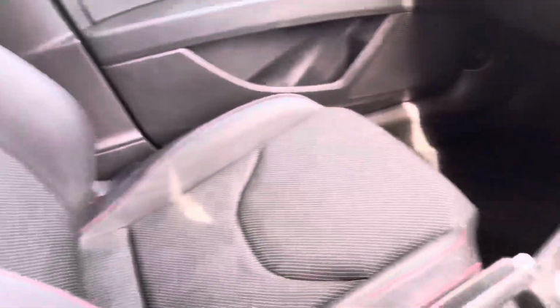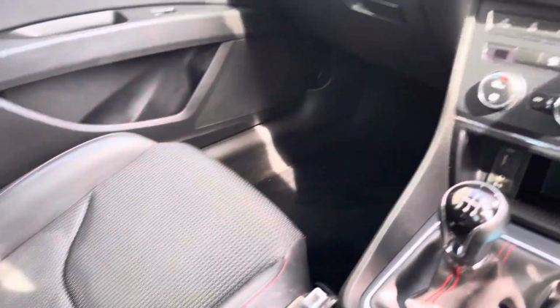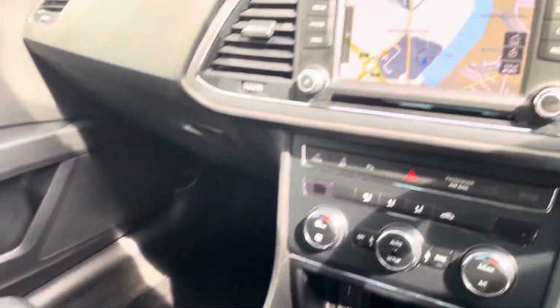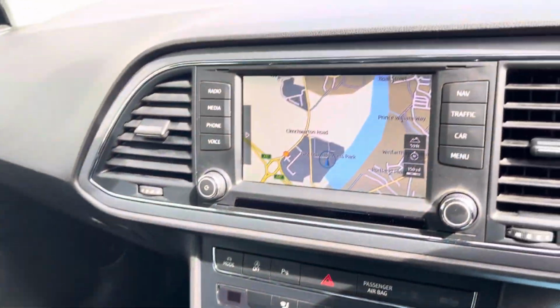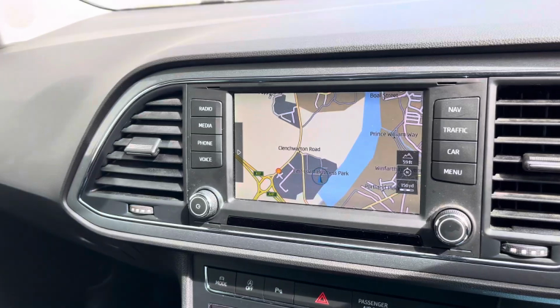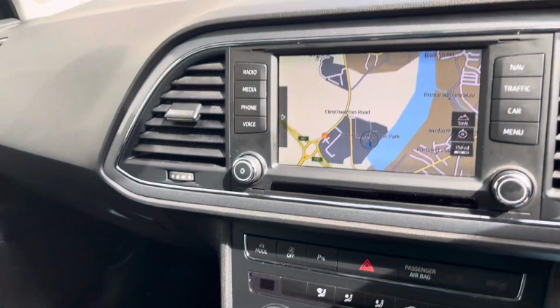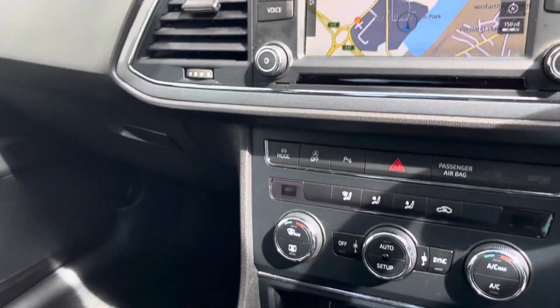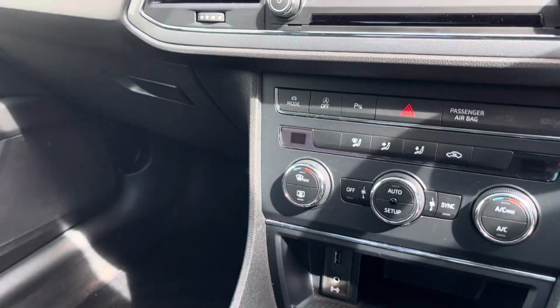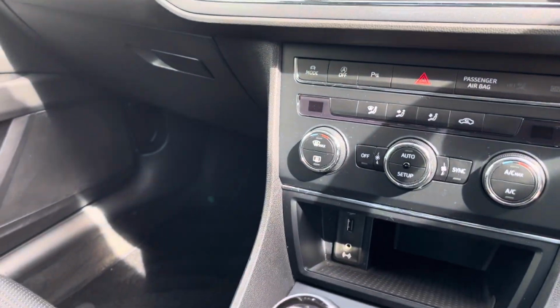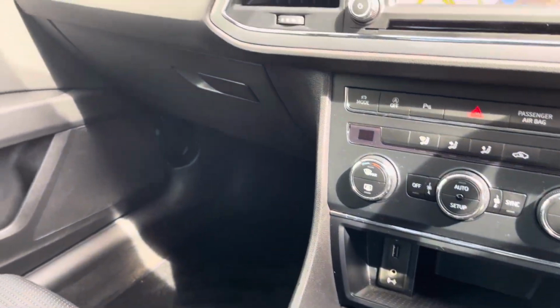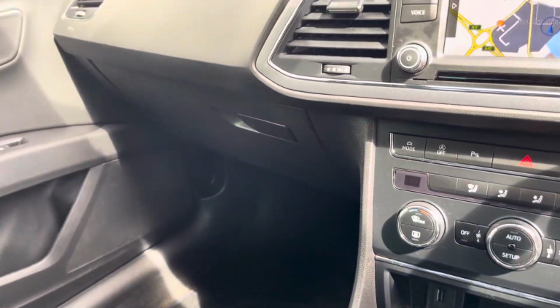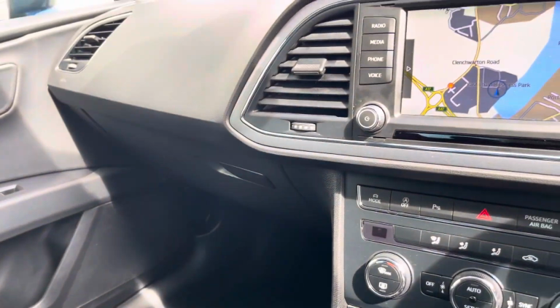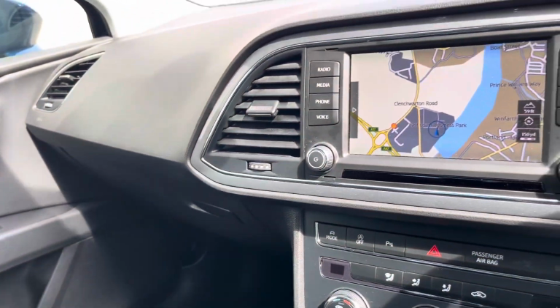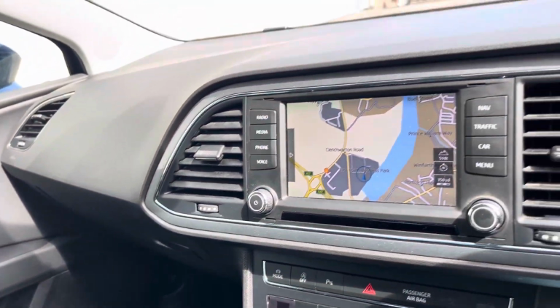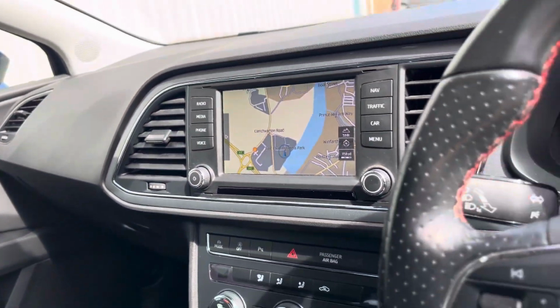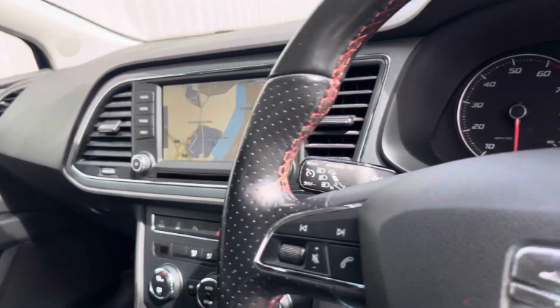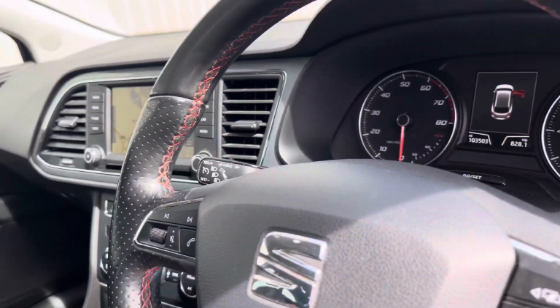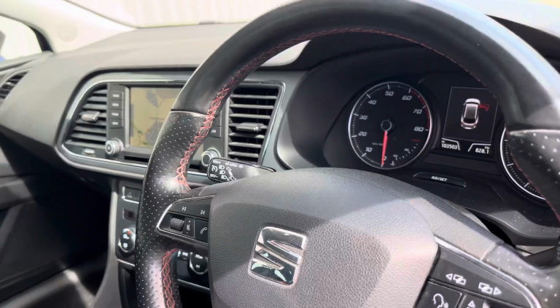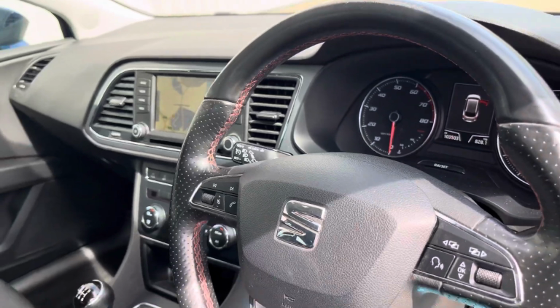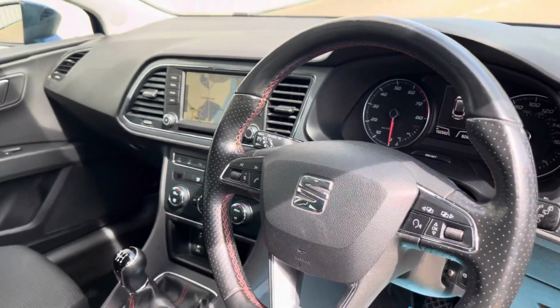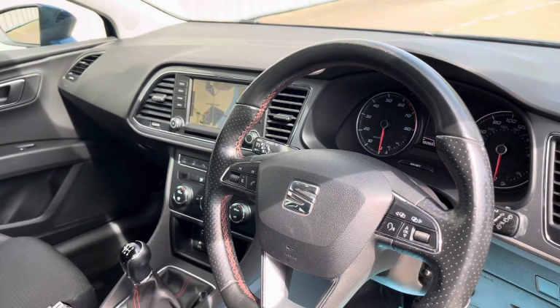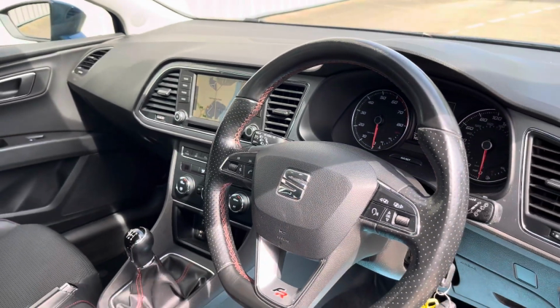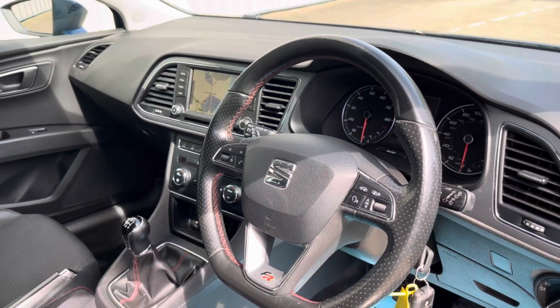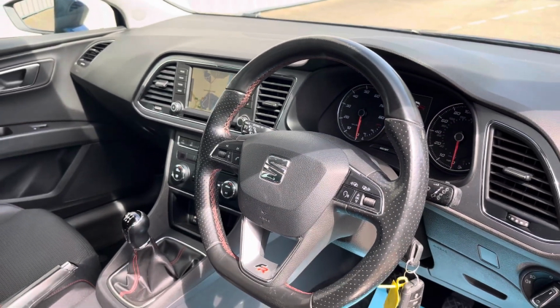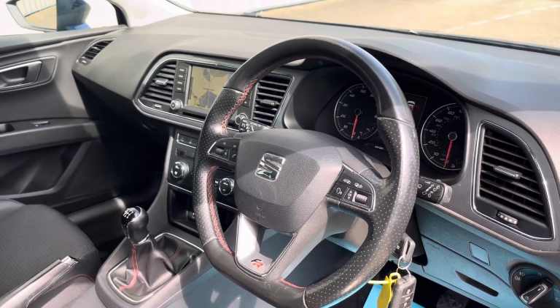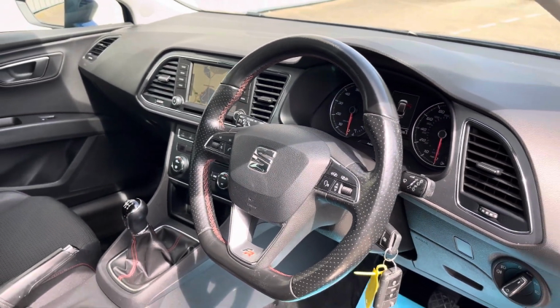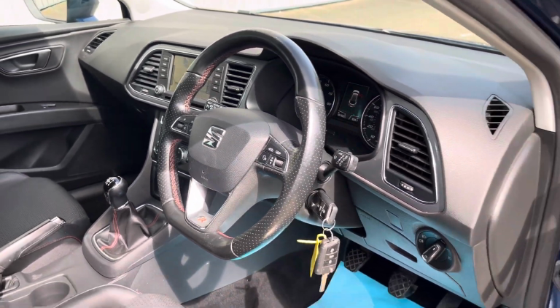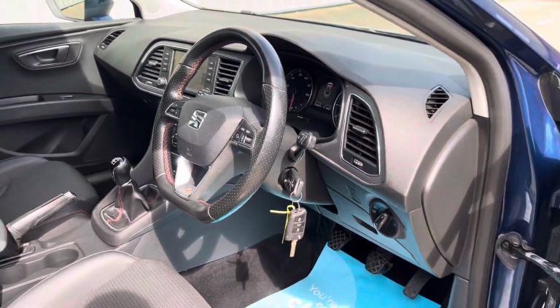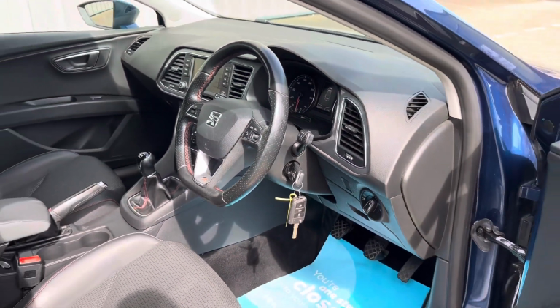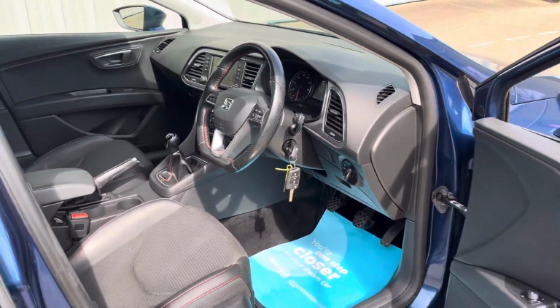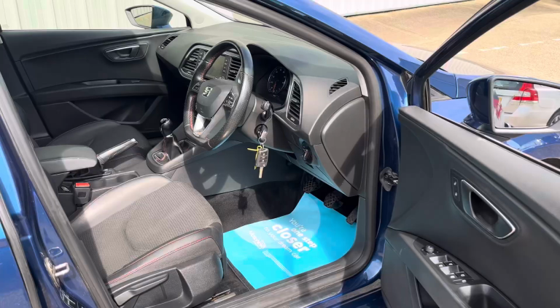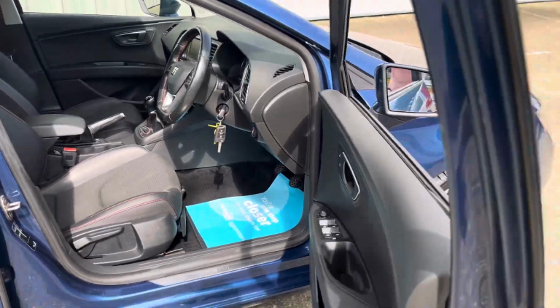This one's got the satellite navigation, Bluetooth for your phone, digital radio, full link for your Android and Apple, auto lights, and cruise control.